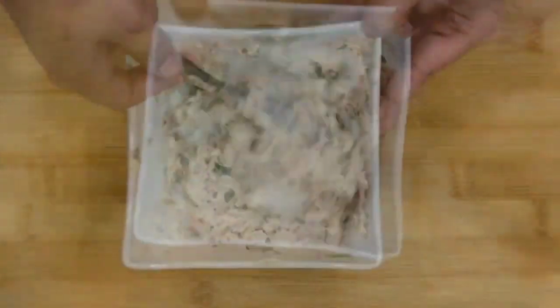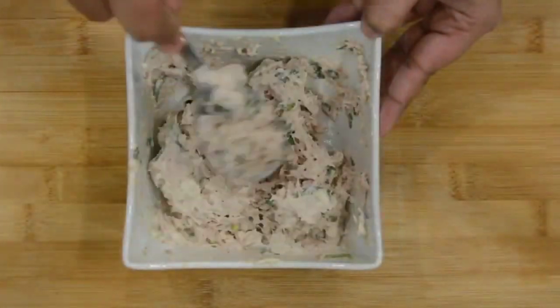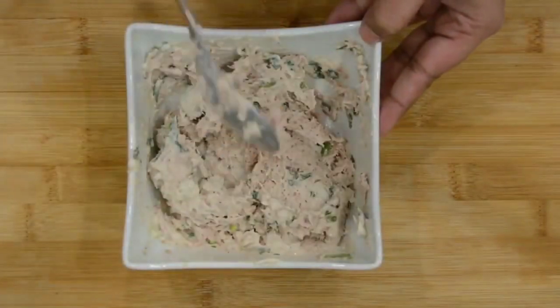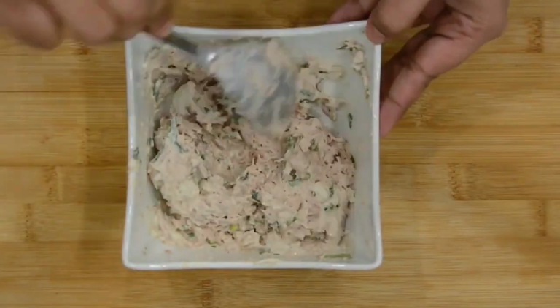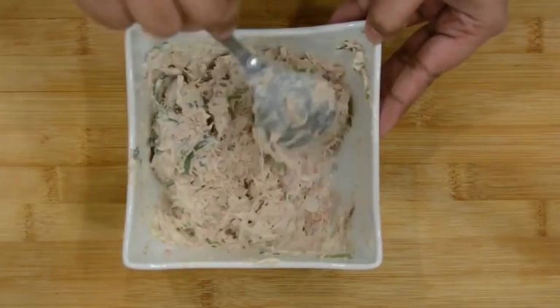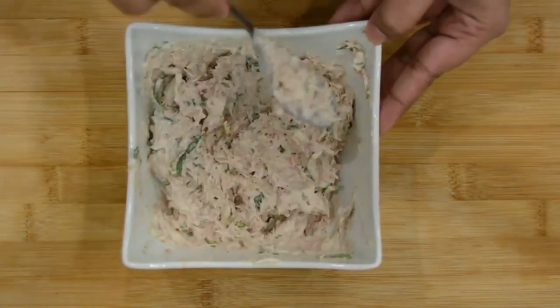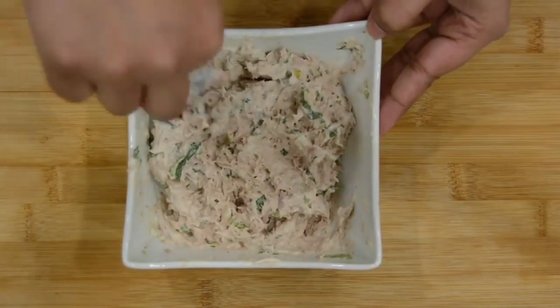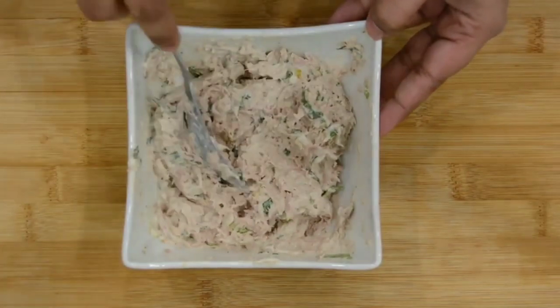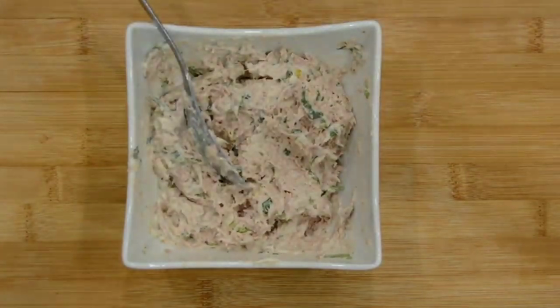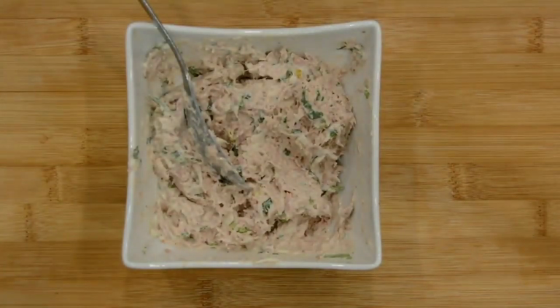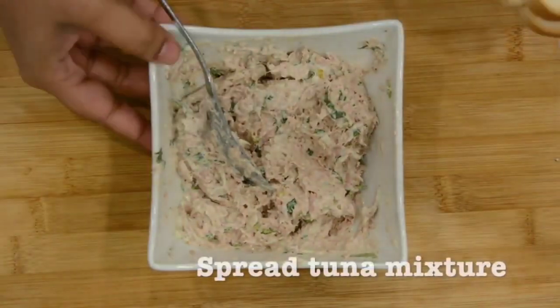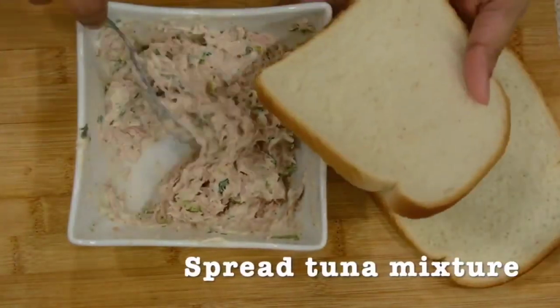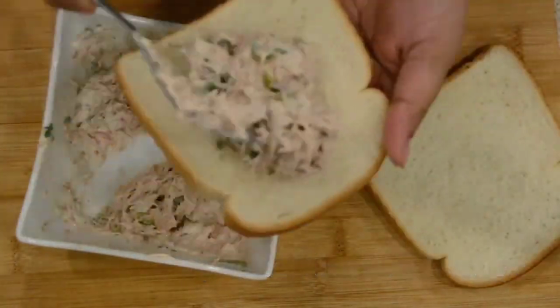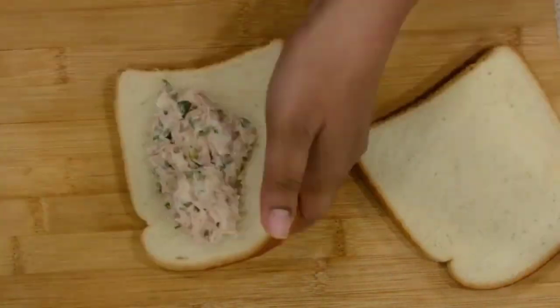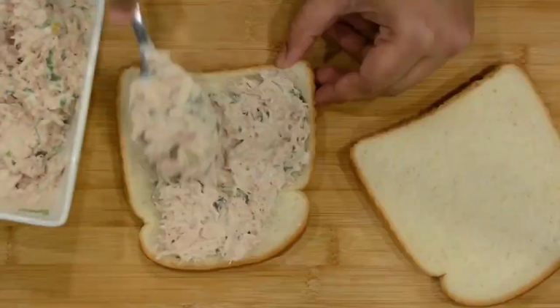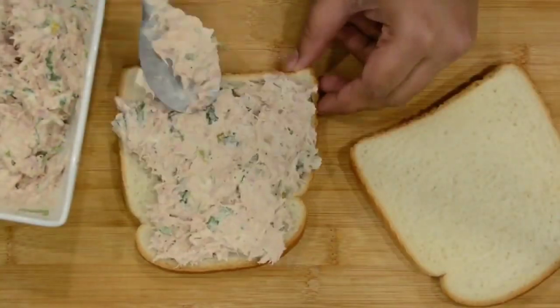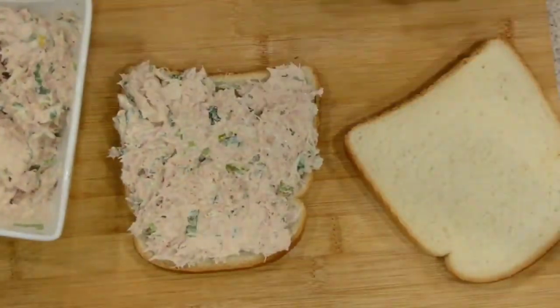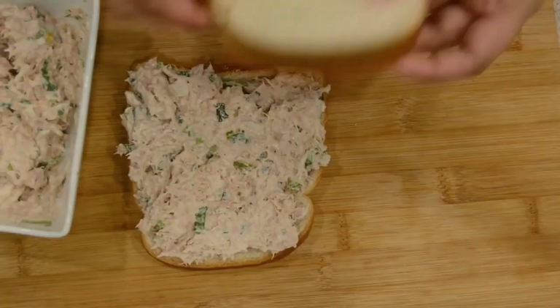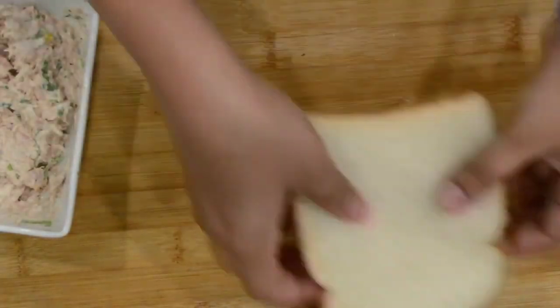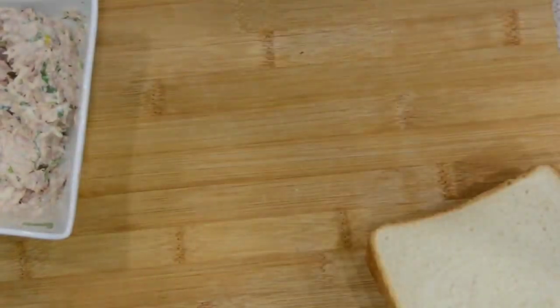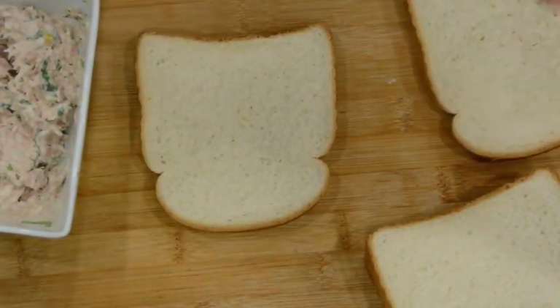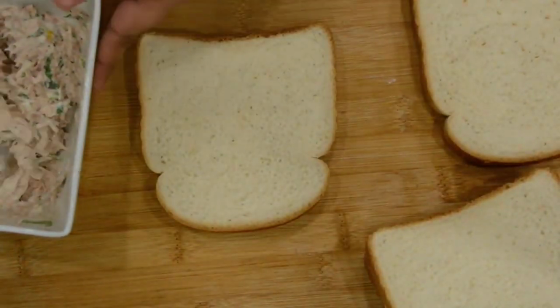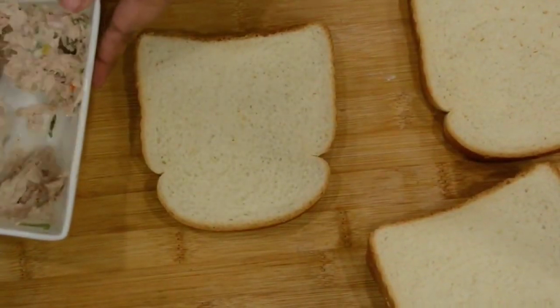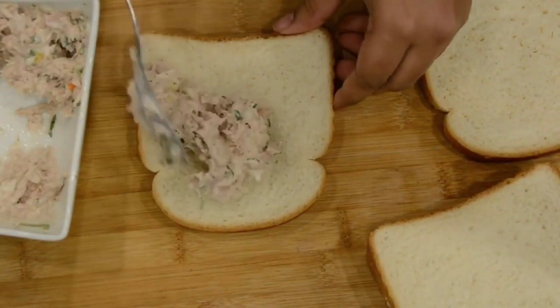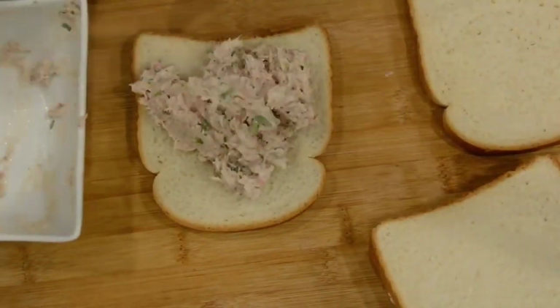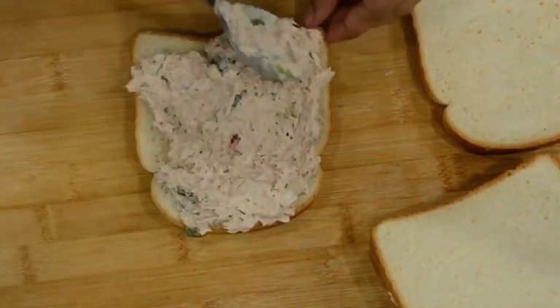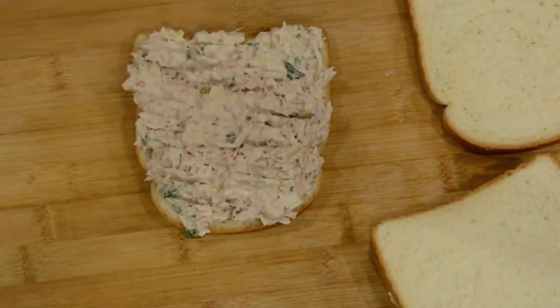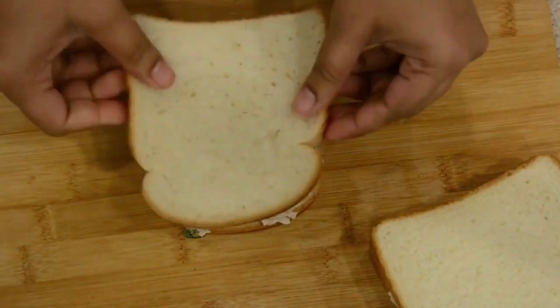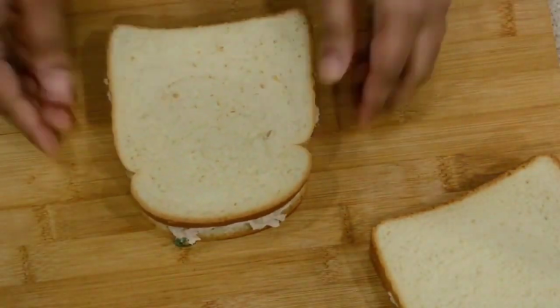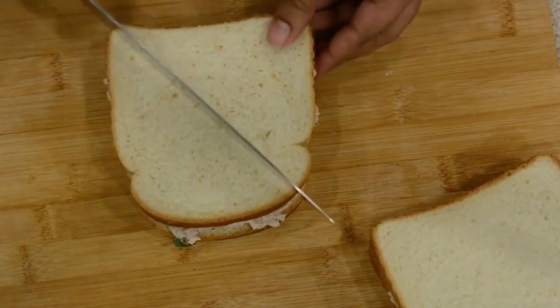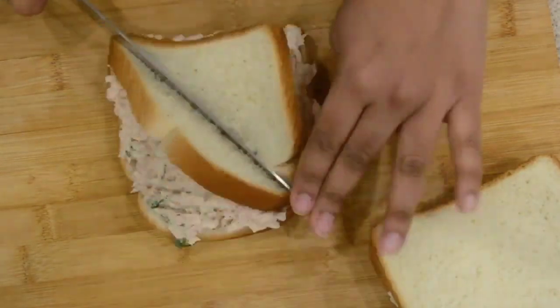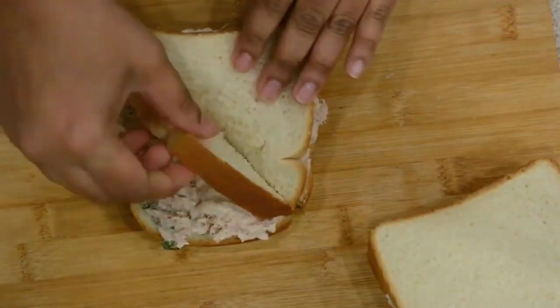Once you have it all together, you just have to spread it on the bread. You can actually make two whole sandwiches with one can of tuna. I really hope you guys enjoyed it and I'll see you in my next video. Thank you so much for watching.